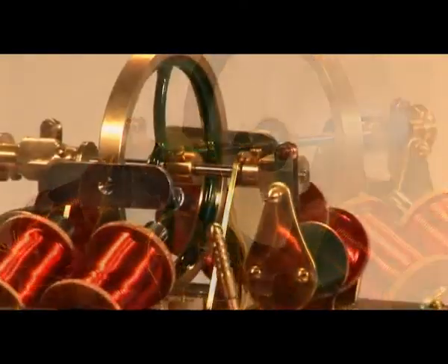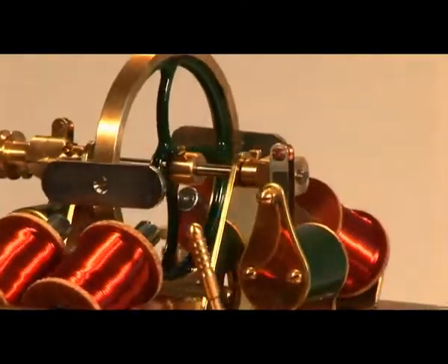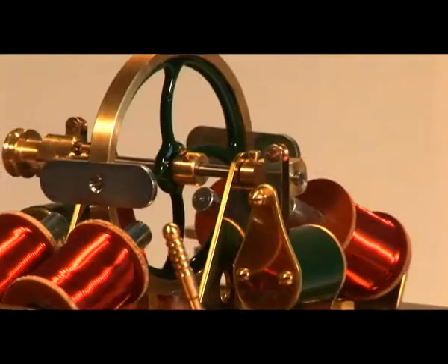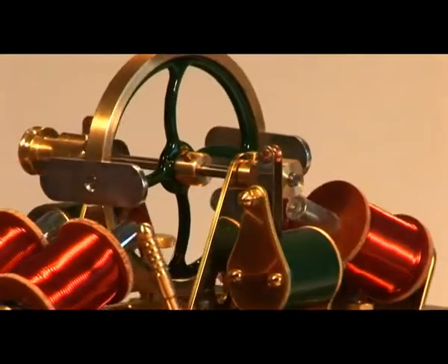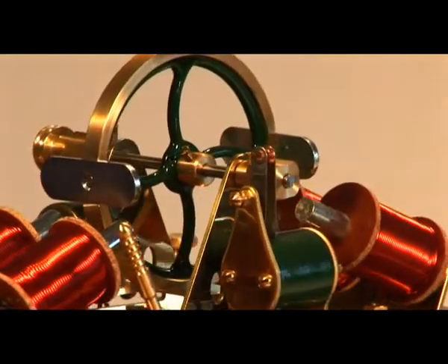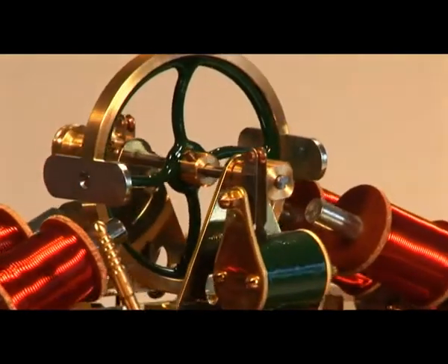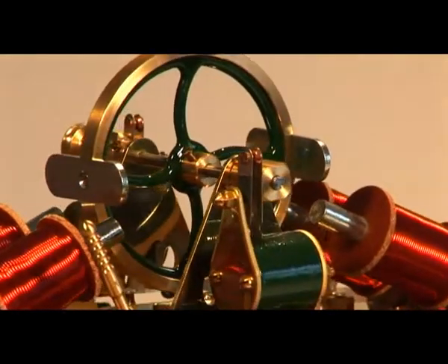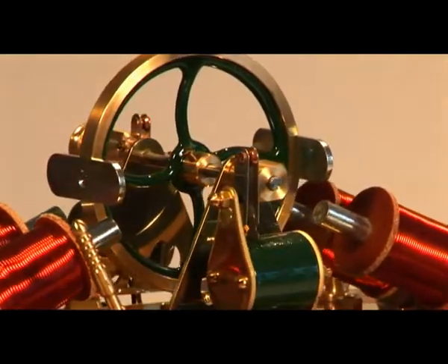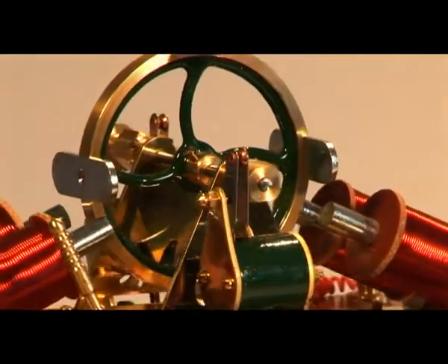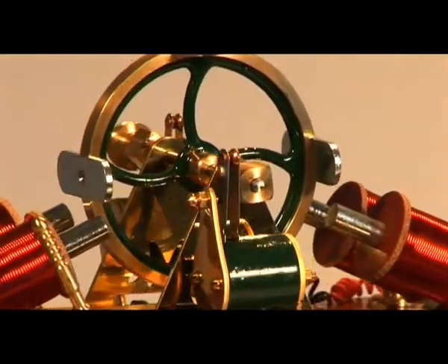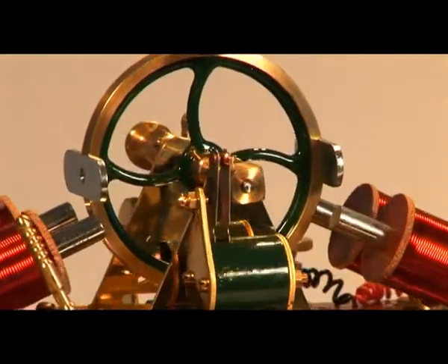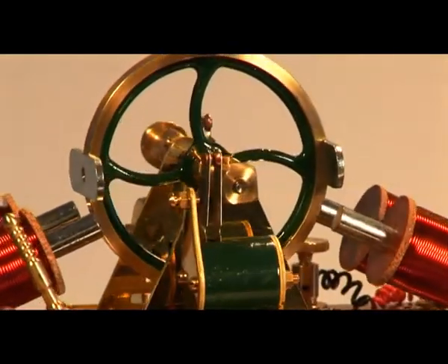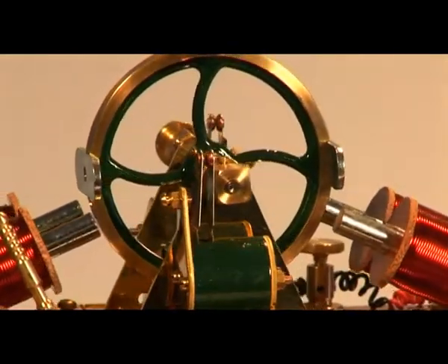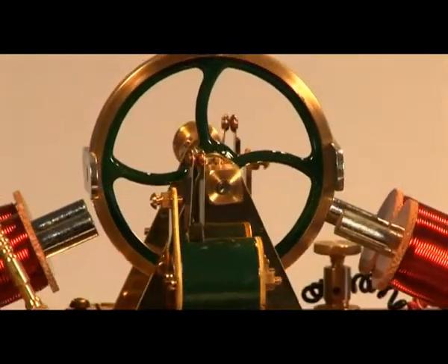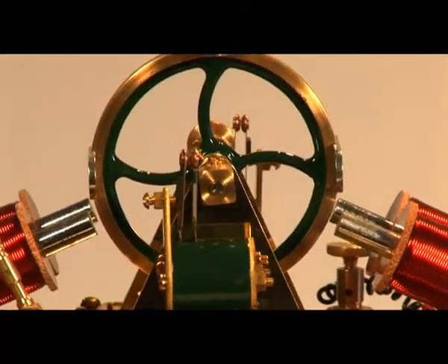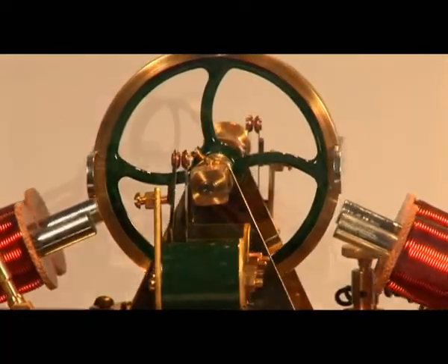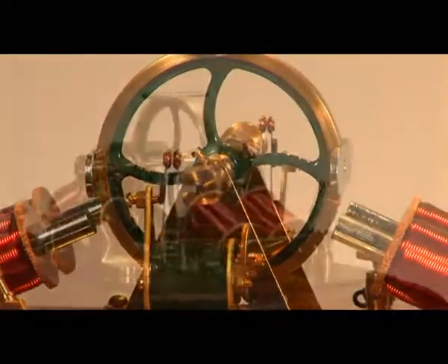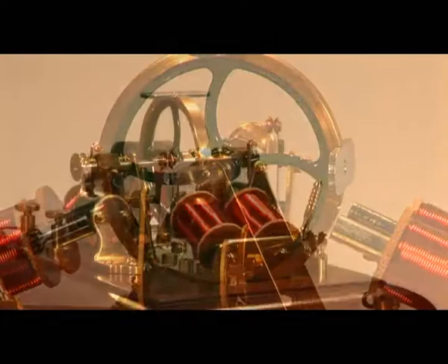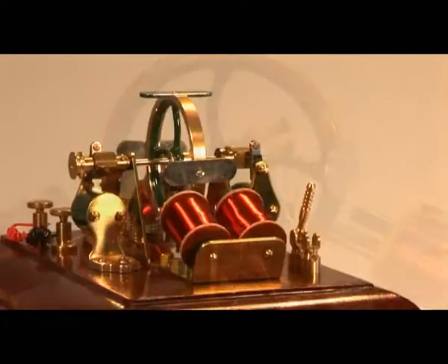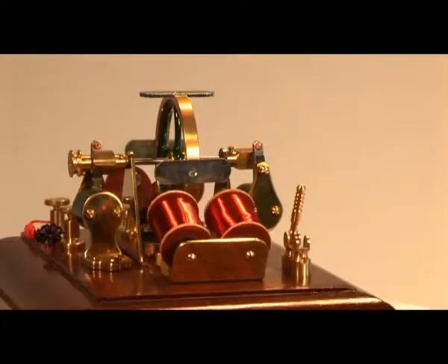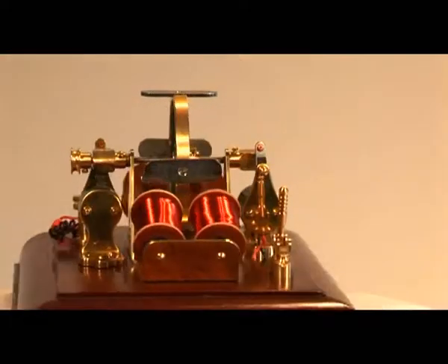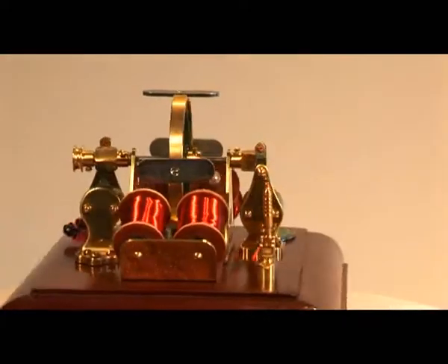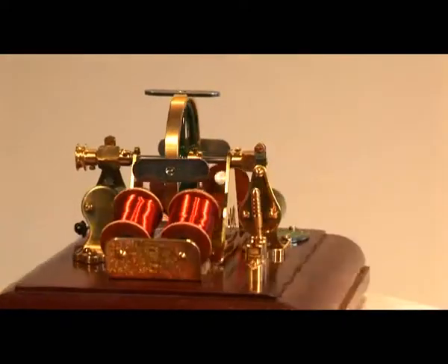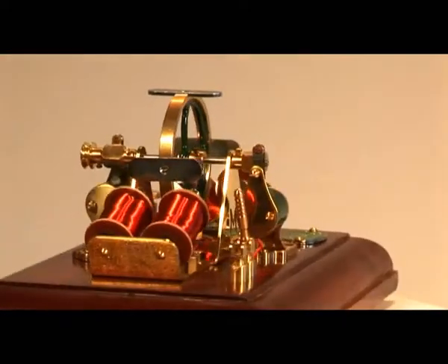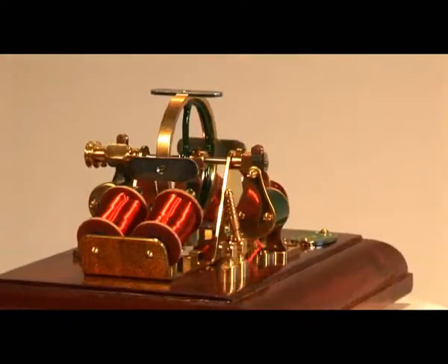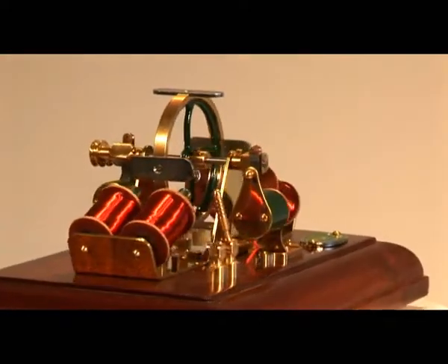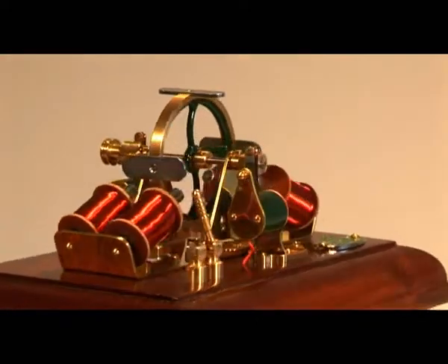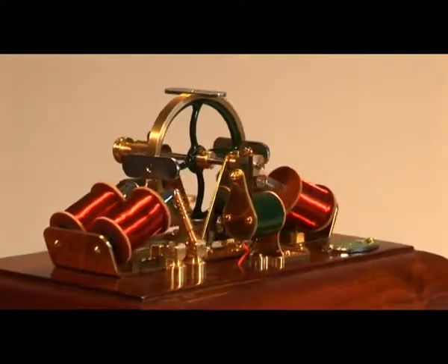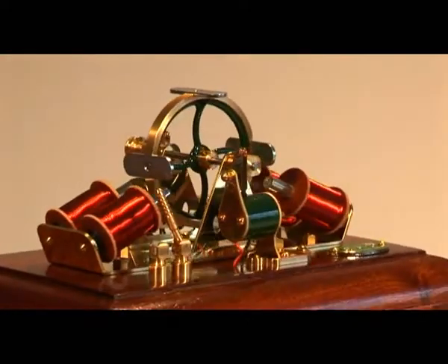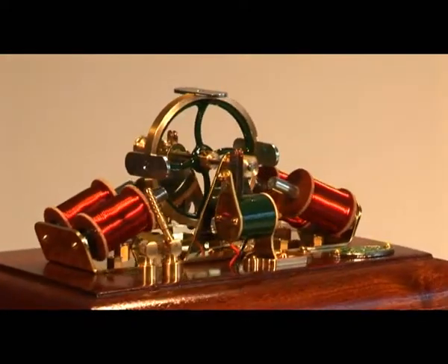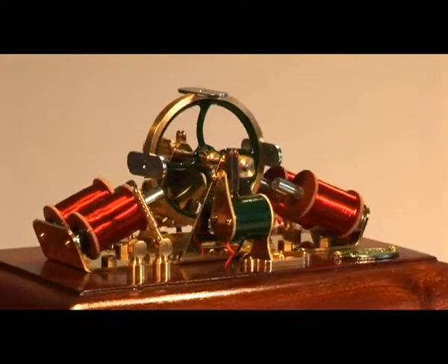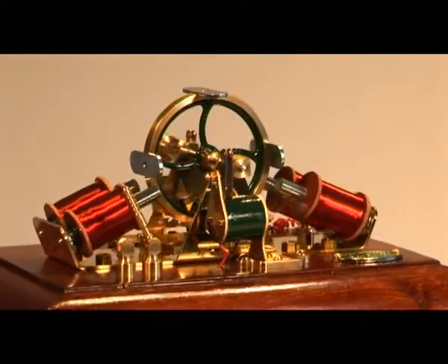By the mid-1800s several versions of this arrangement had been tried, and the OMC5 revolving armature engine is an example of this development.